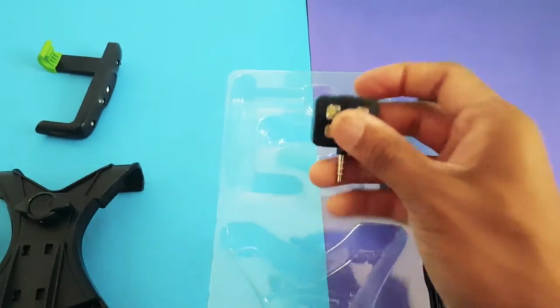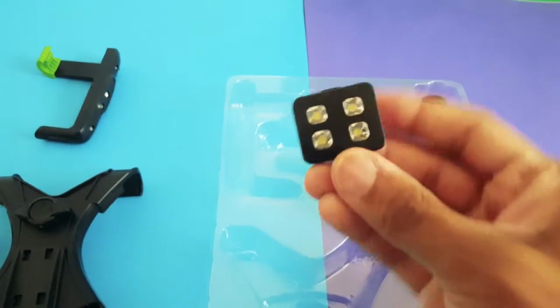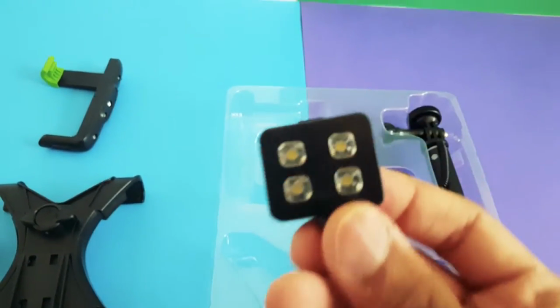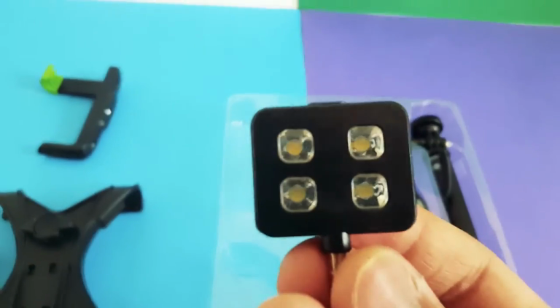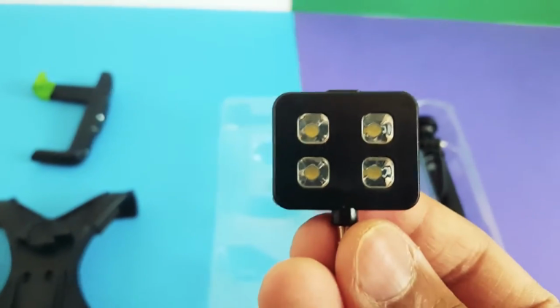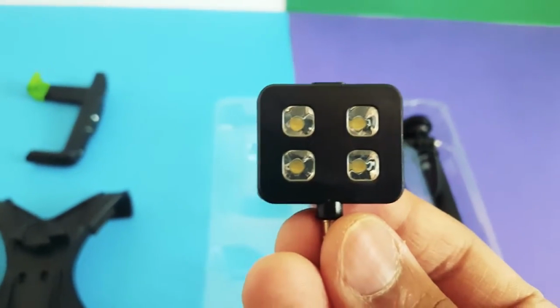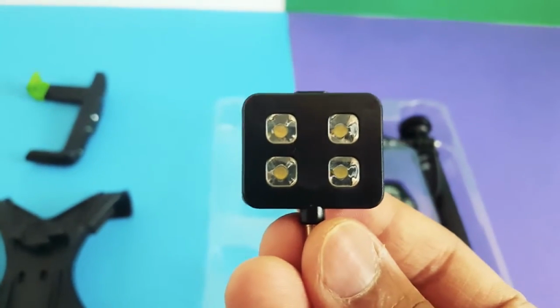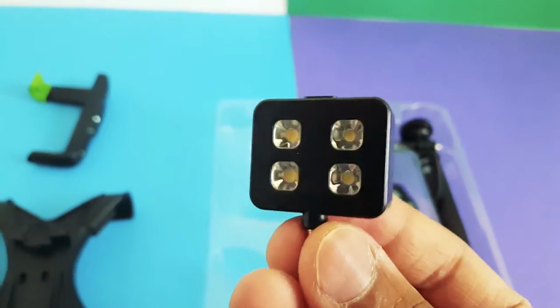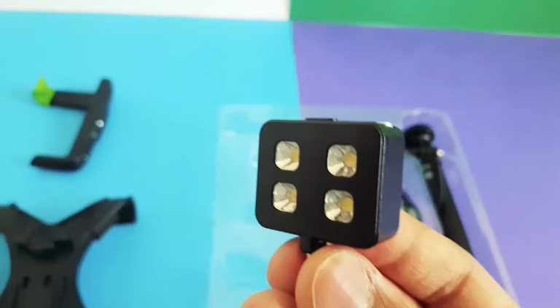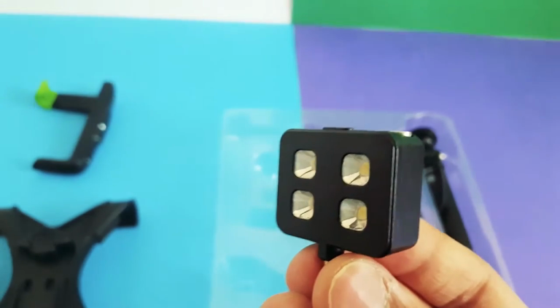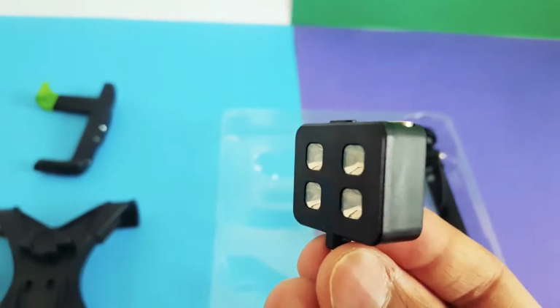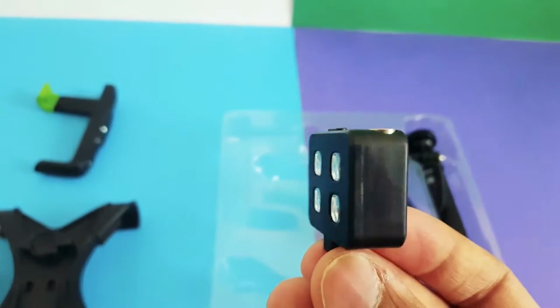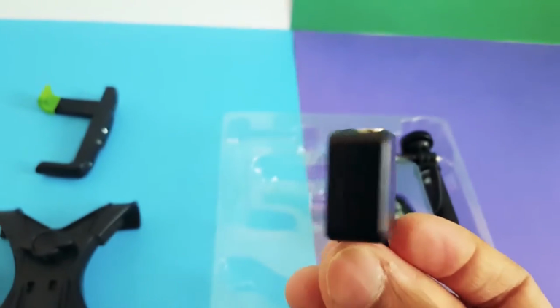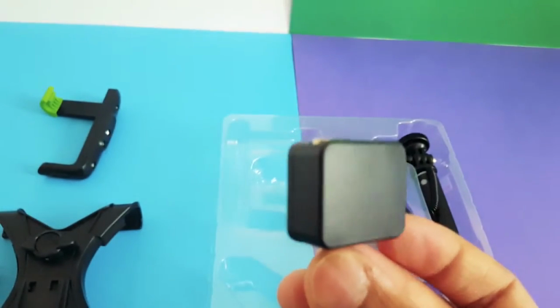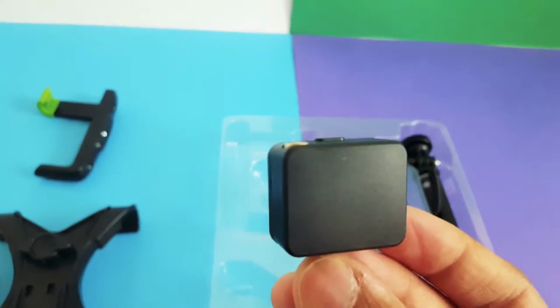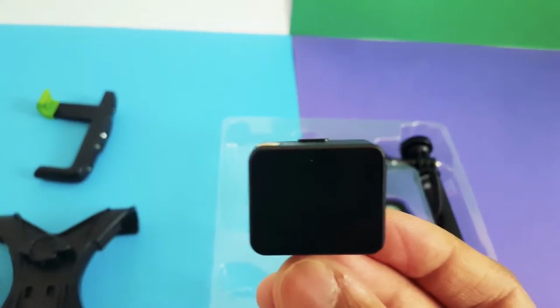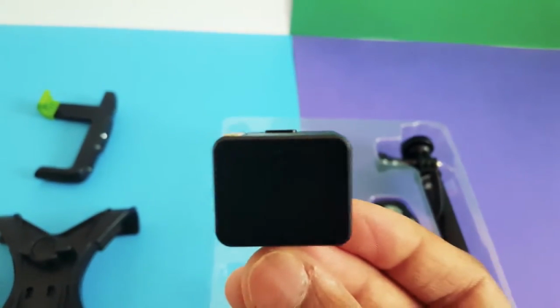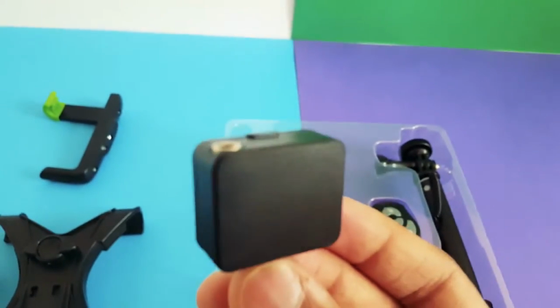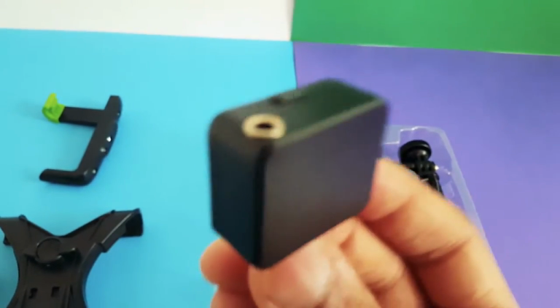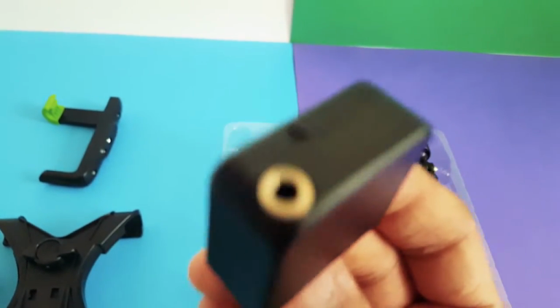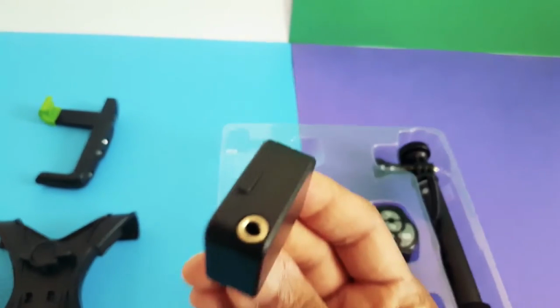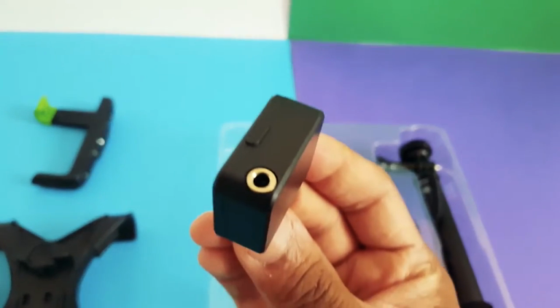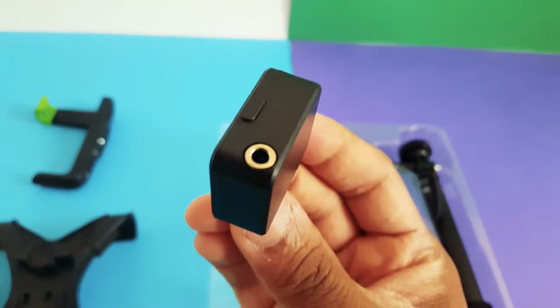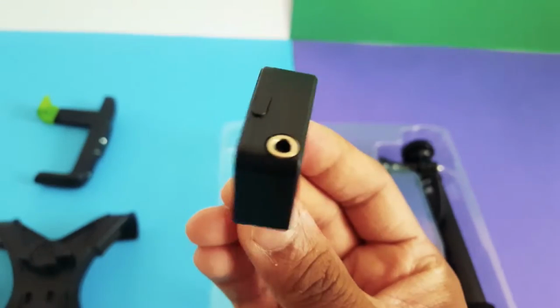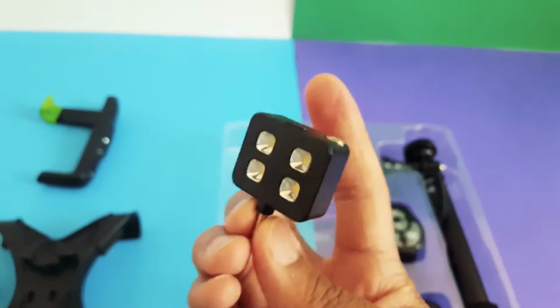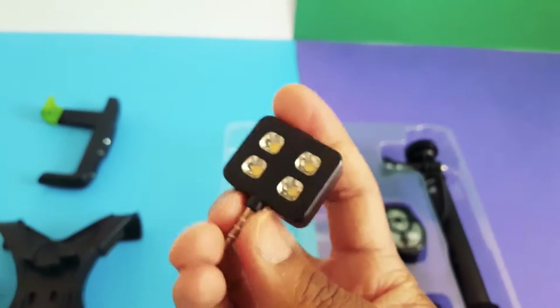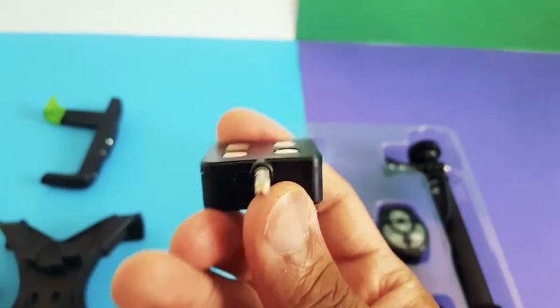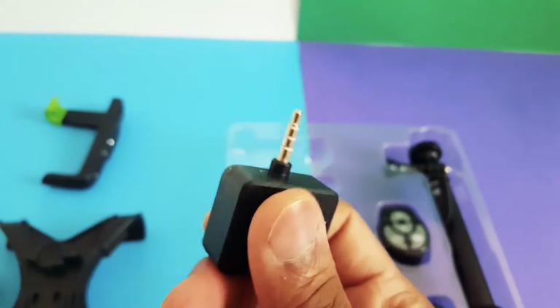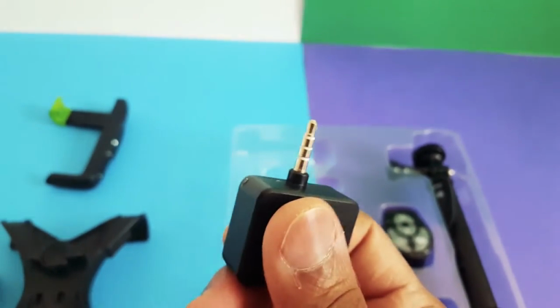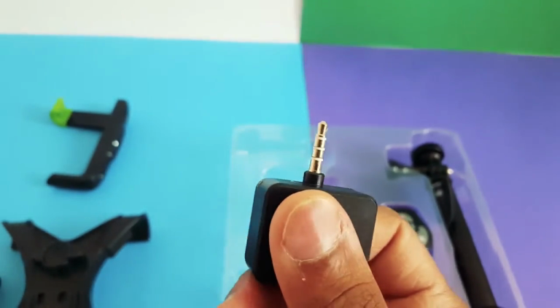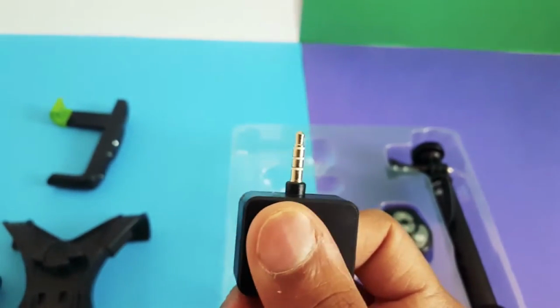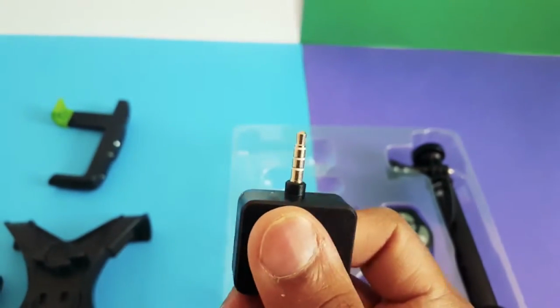Here's the LED light. It has three brightness settings — you just click the button at the top and it gets brighter with each press, then turns off.